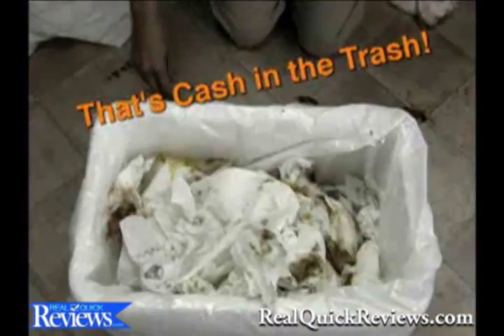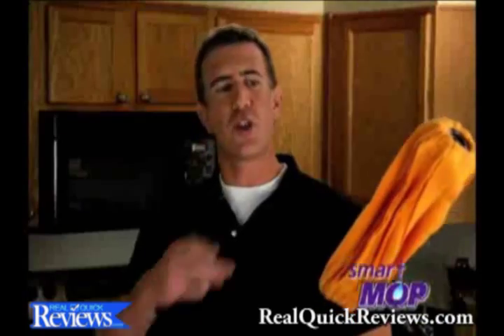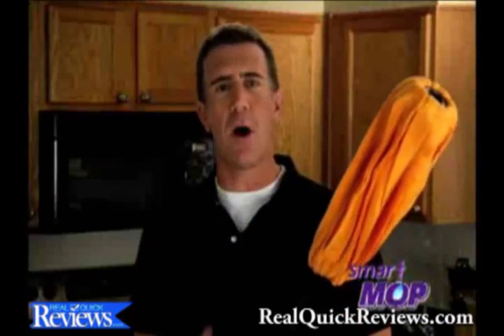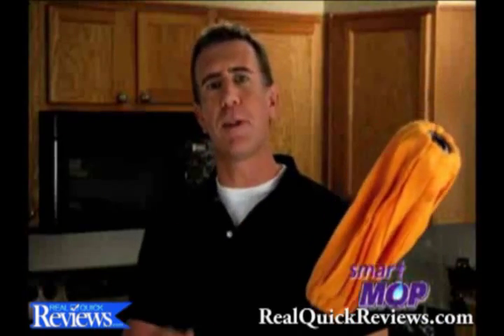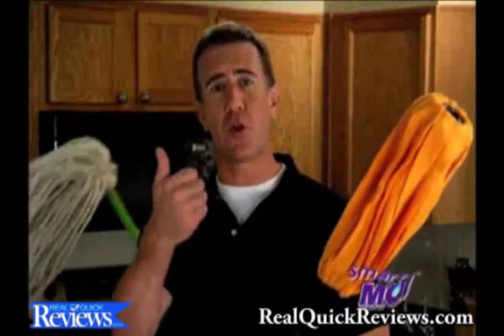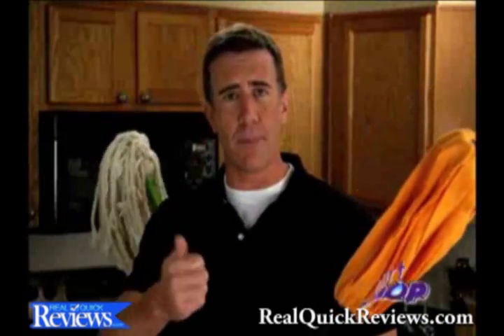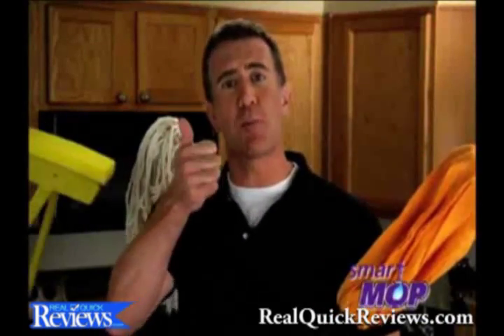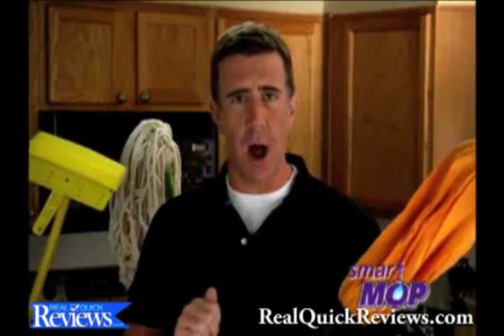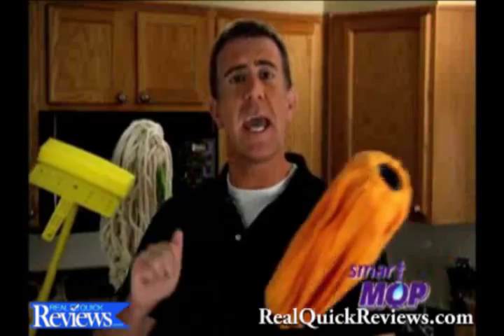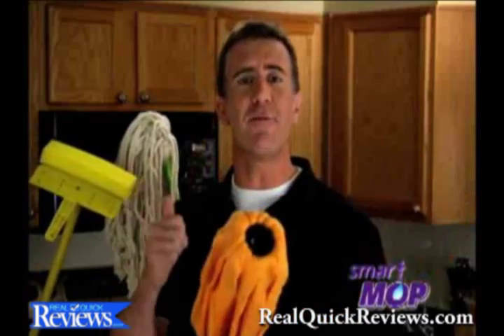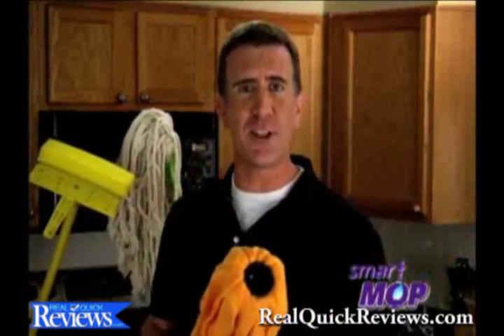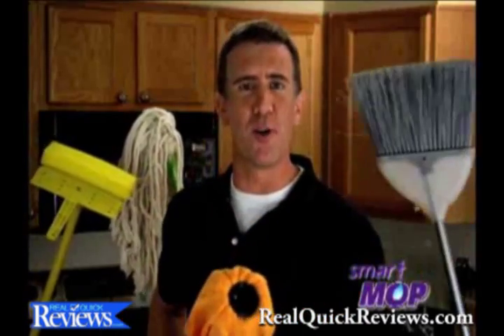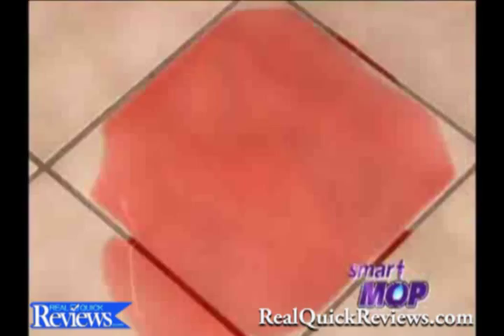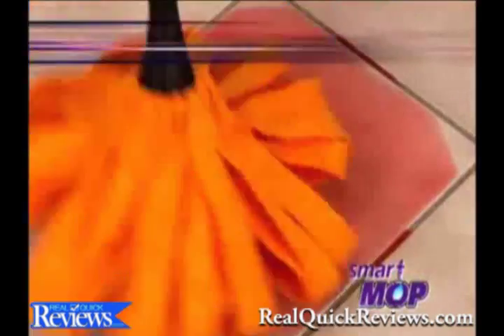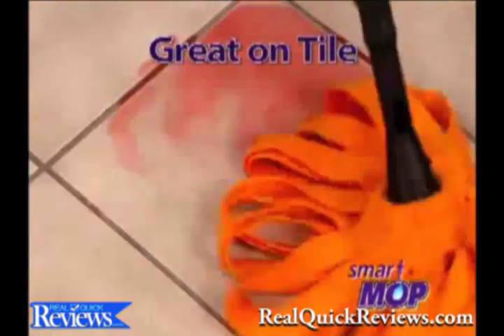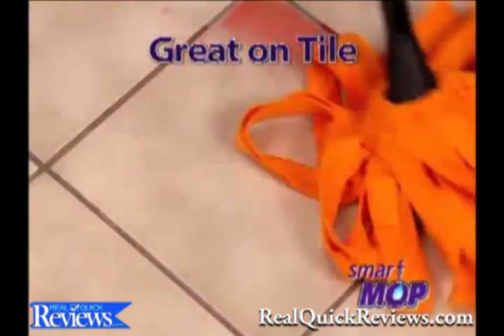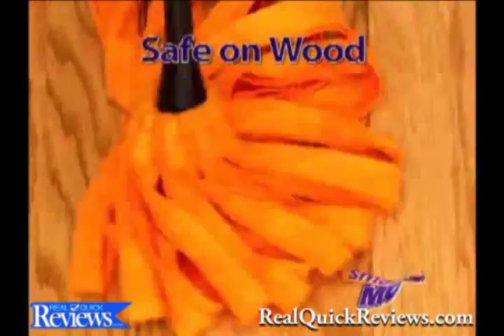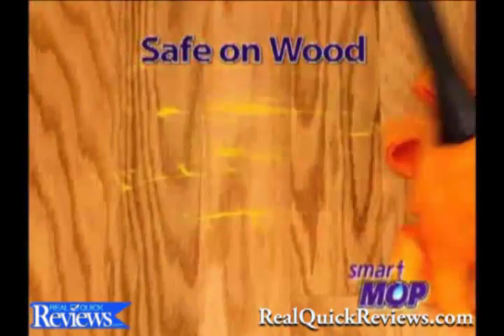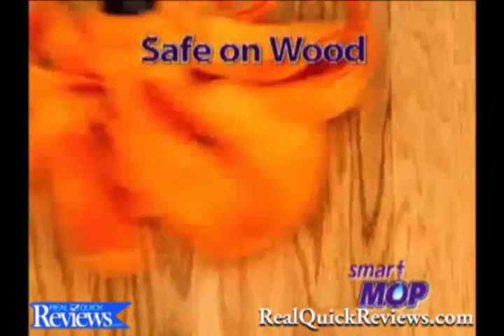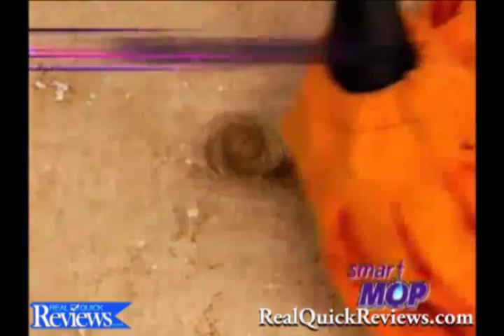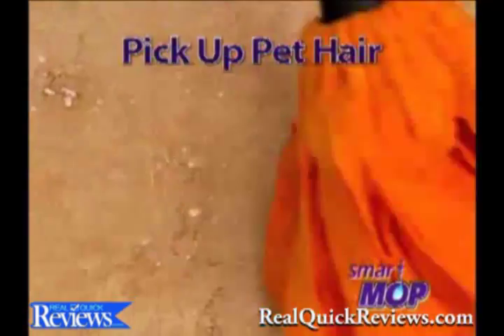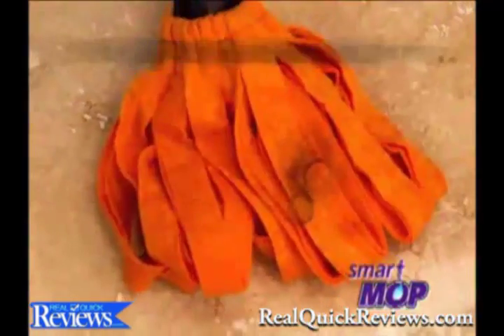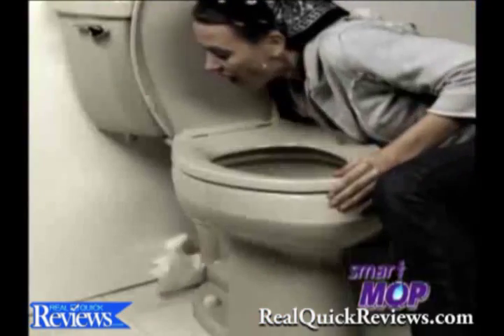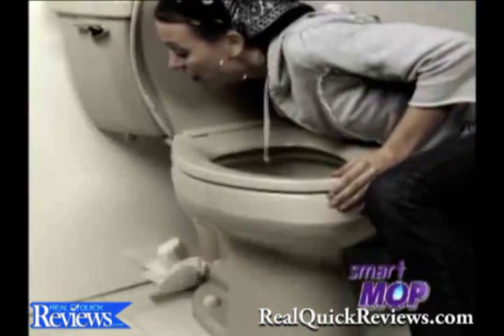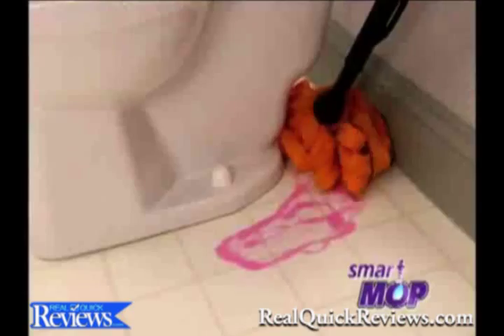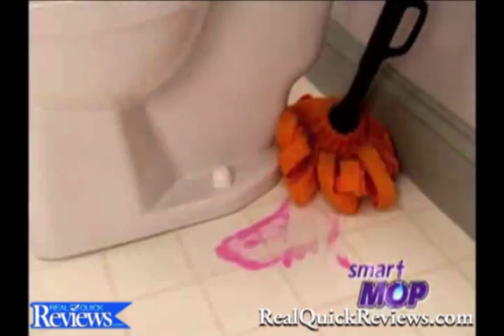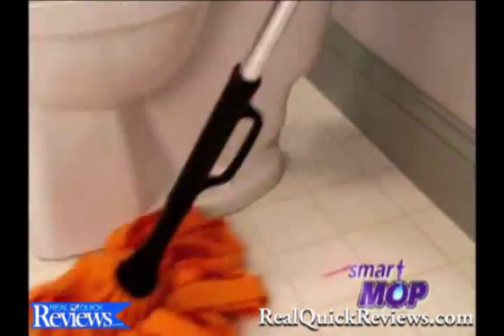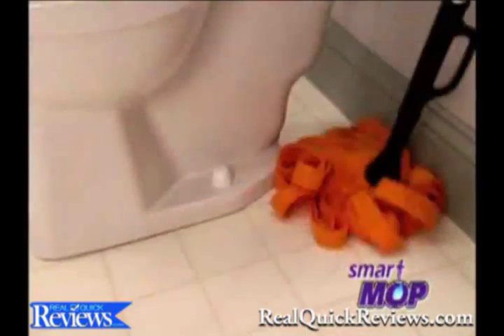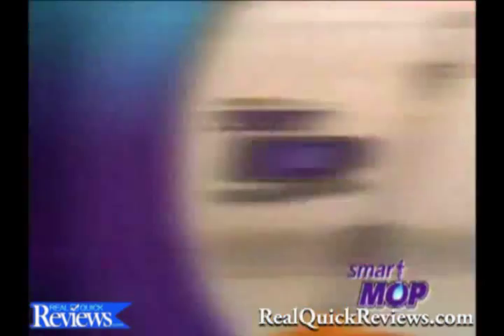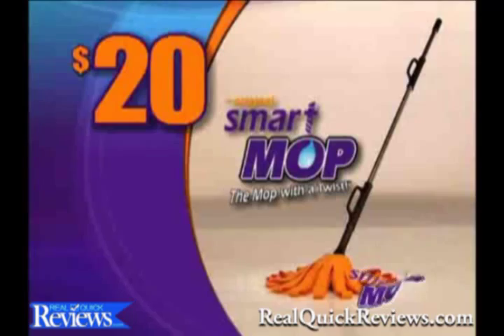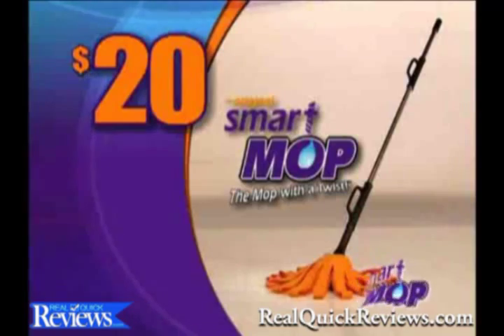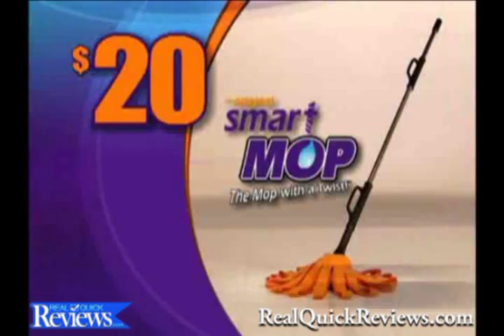Save money on paper towels? That's cash in the trash. The smart mop will replace string mops, sponge mops — it'll even replace a broom. The smart mop works on tile, and if you've got wood, you'll love it even more. And nothing picks up pet hair like the smart mop.